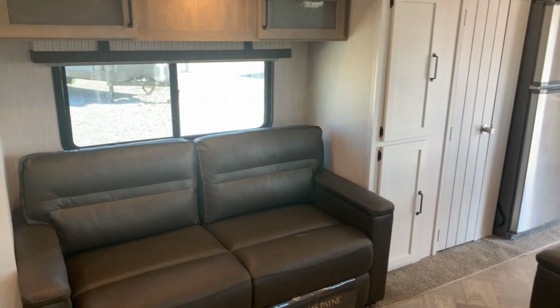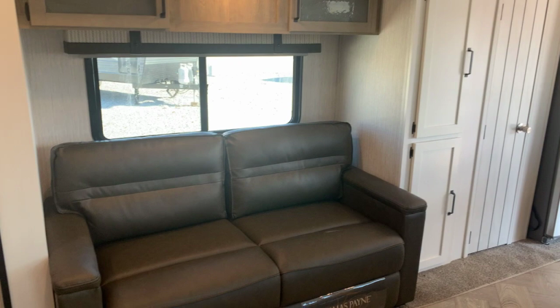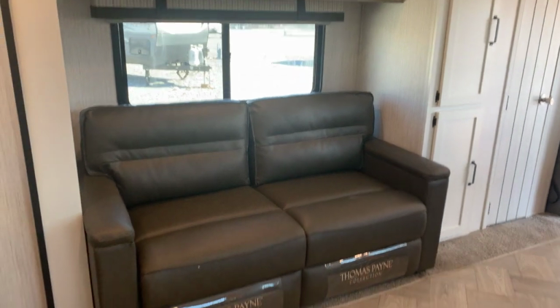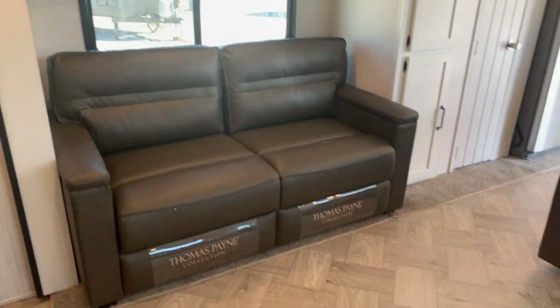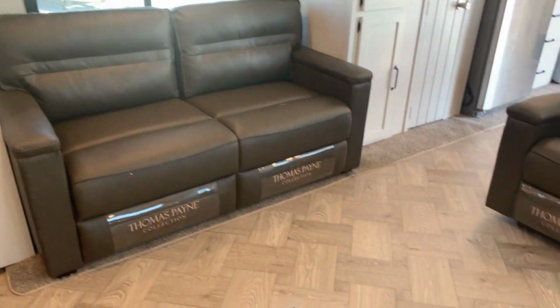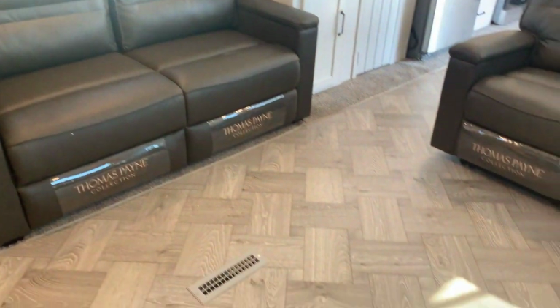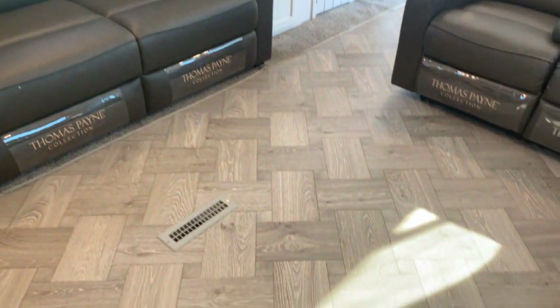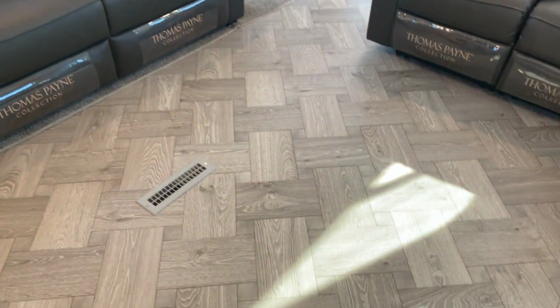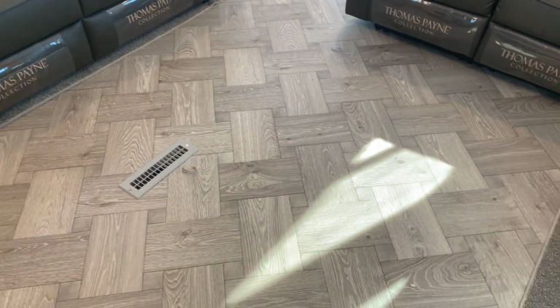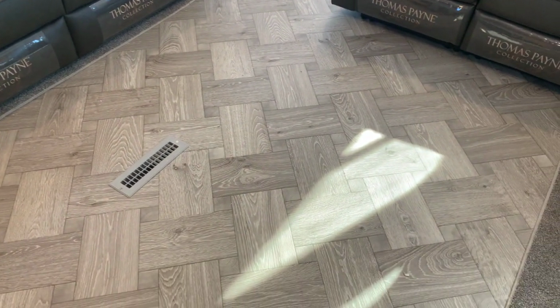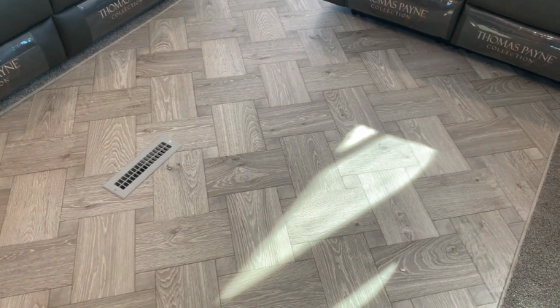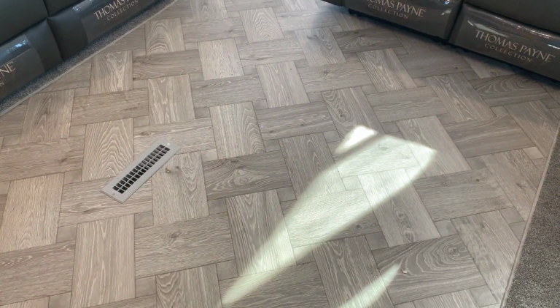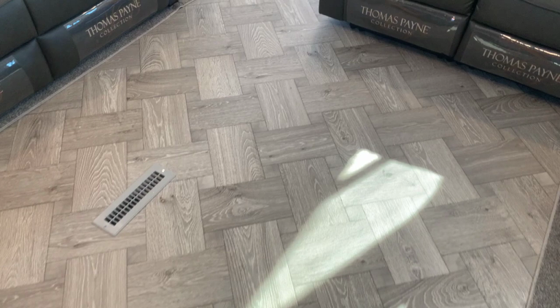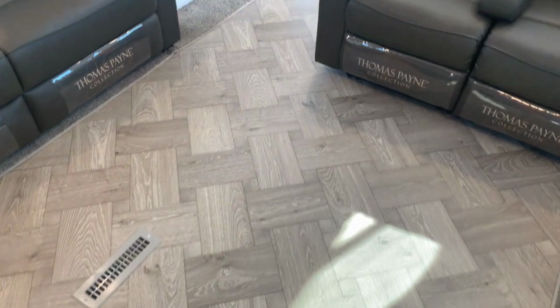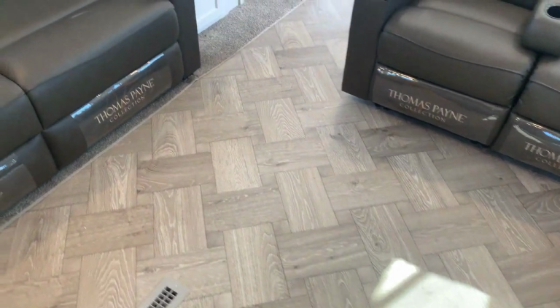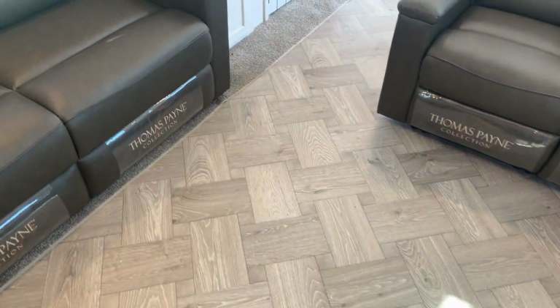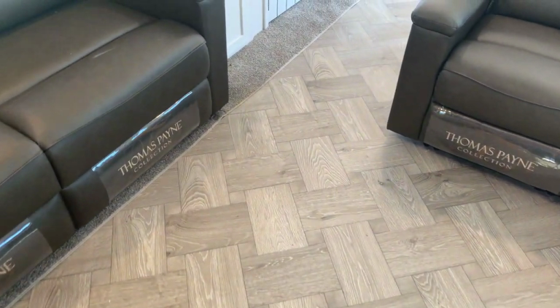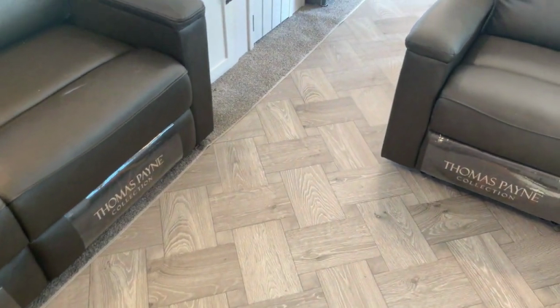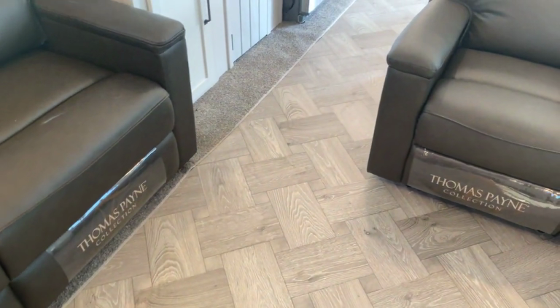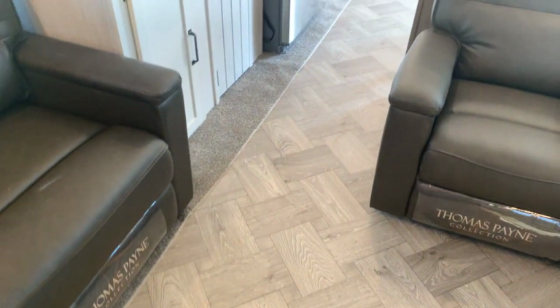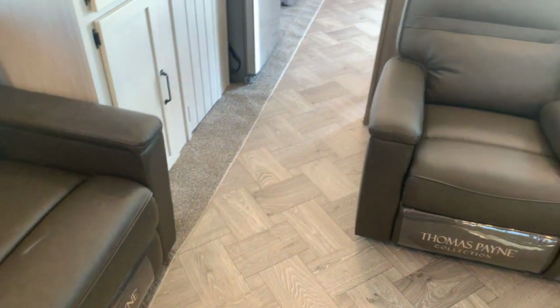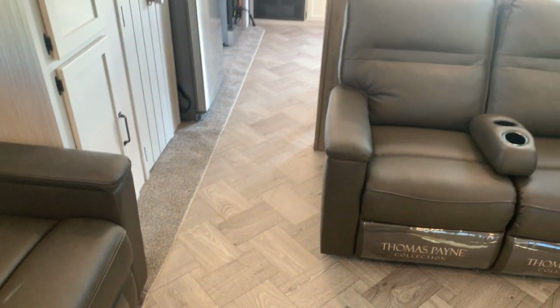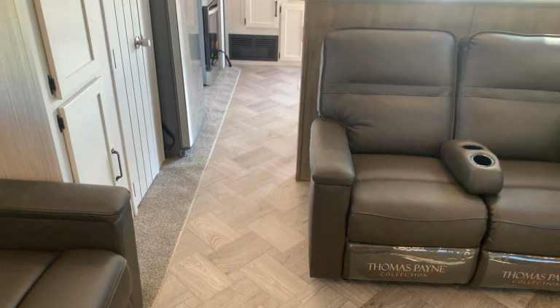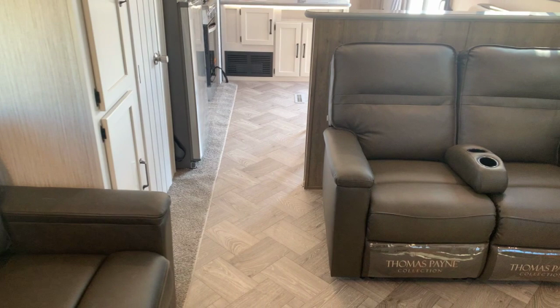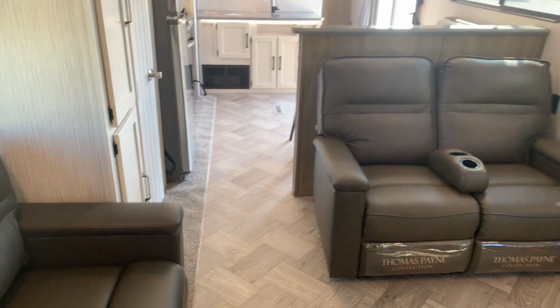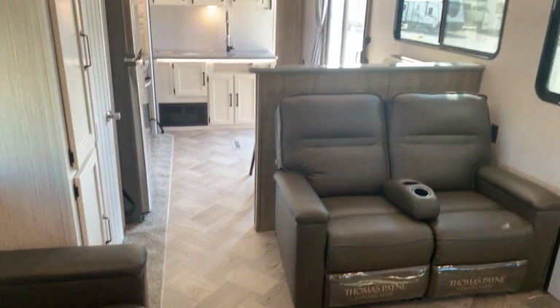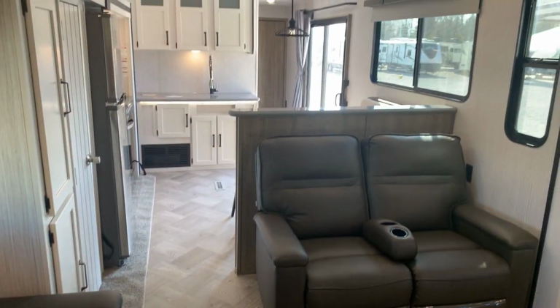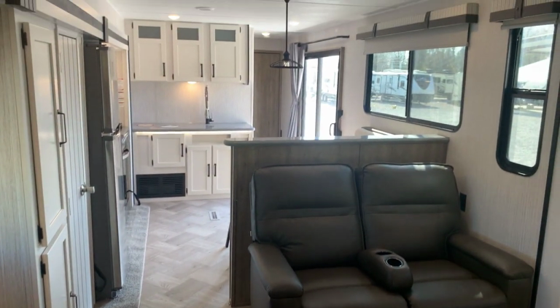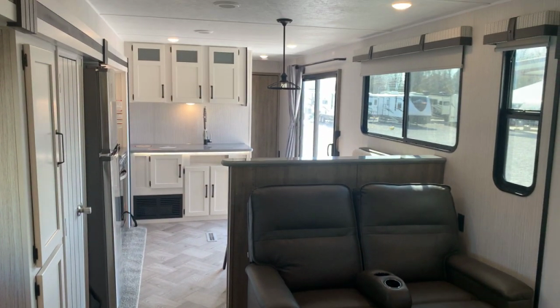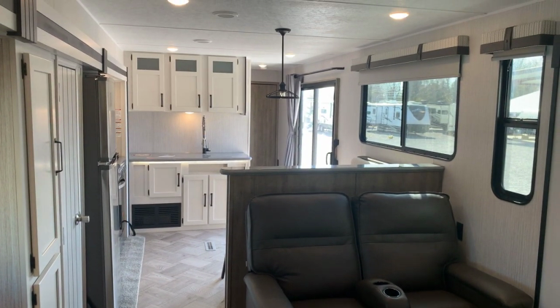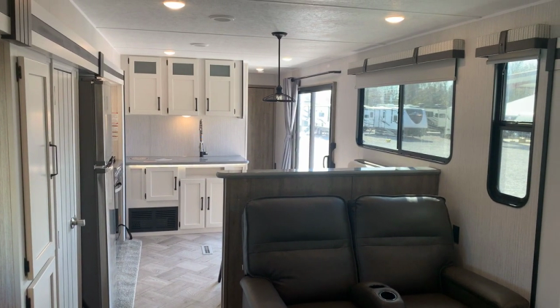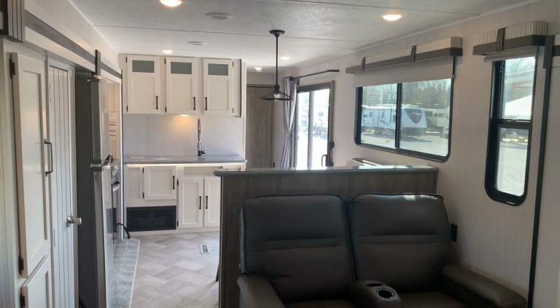One more thing of note — no carpet on the main floor, only a little bit of carpet in the slides. The entire main floor from the bedroom to the living room is vinyl flooring, so it's easy to keep clean.